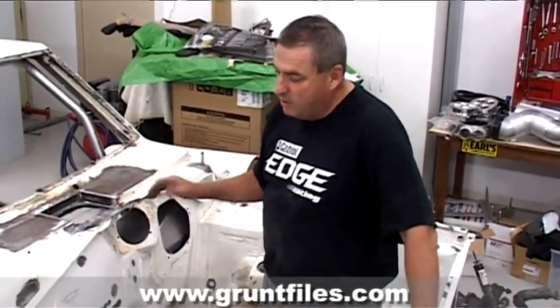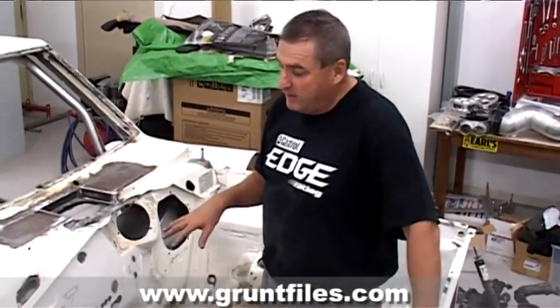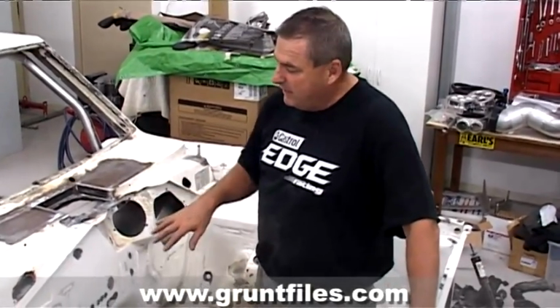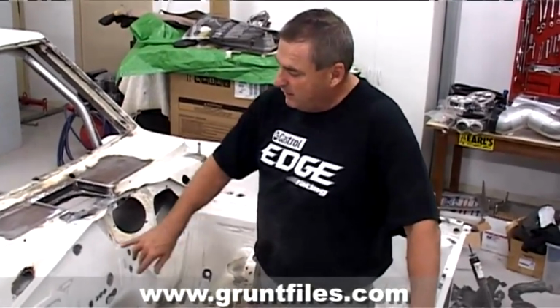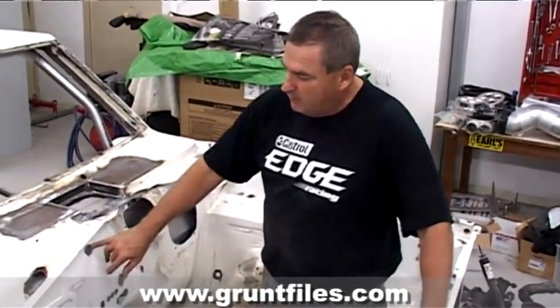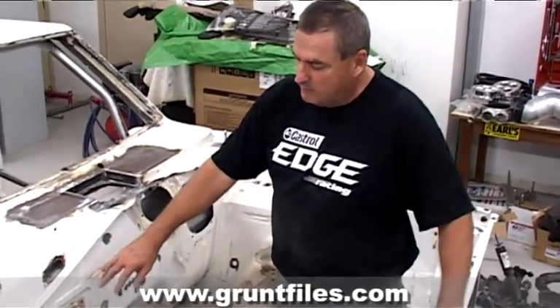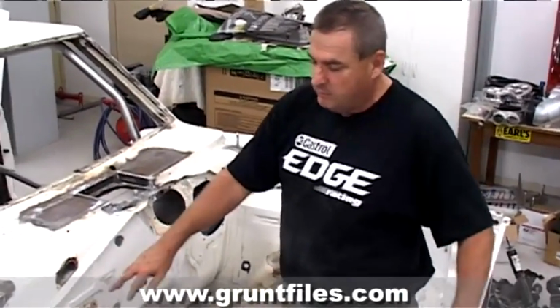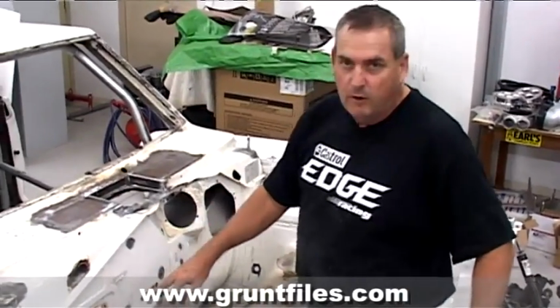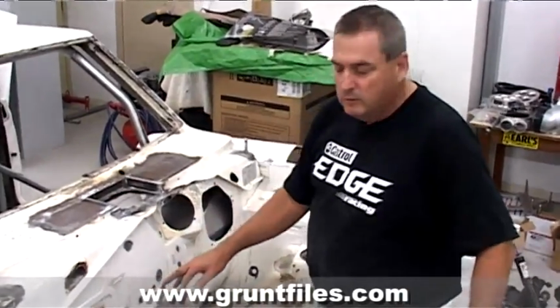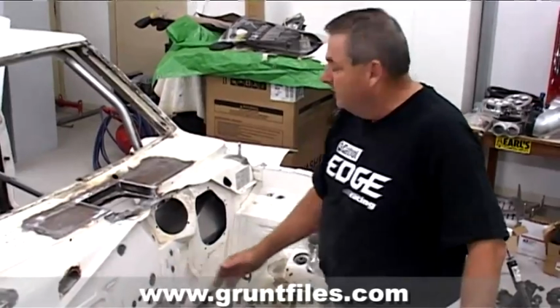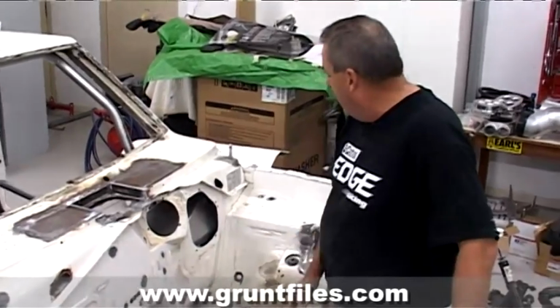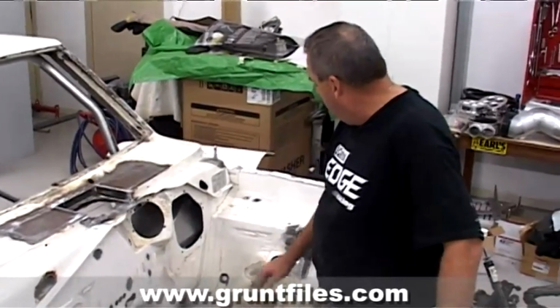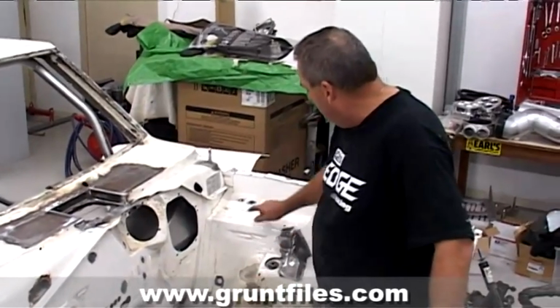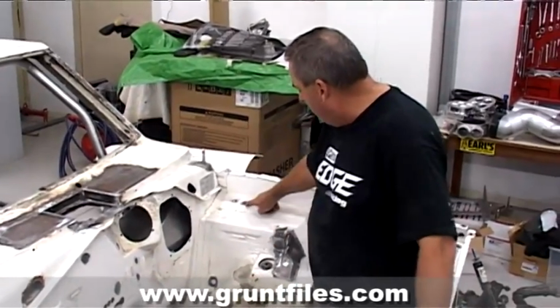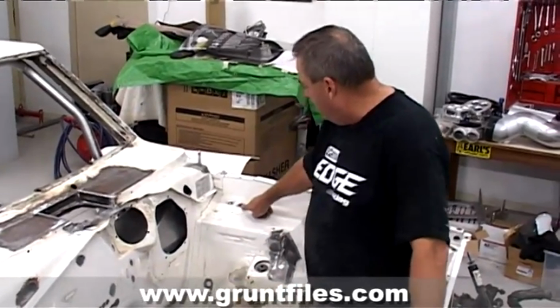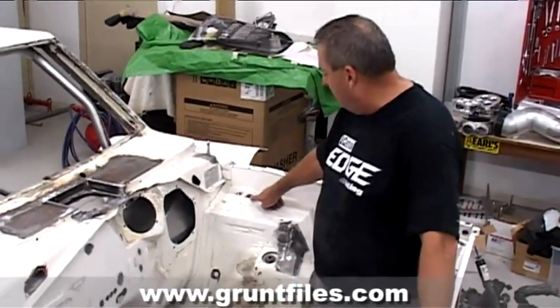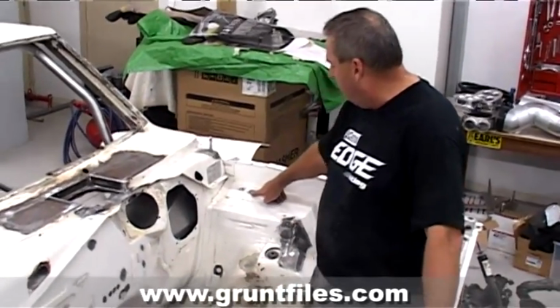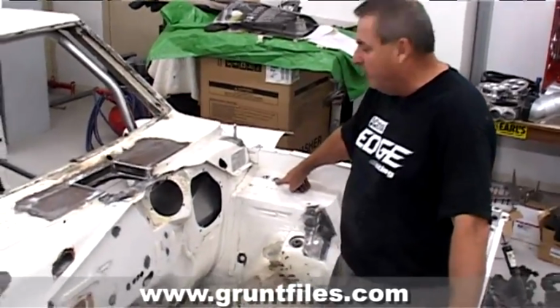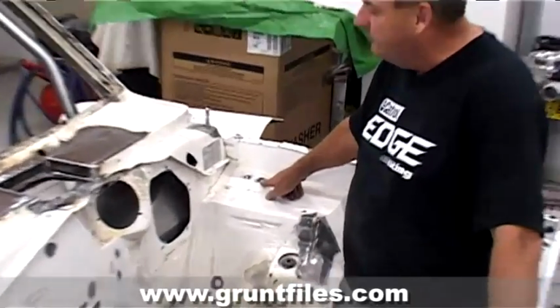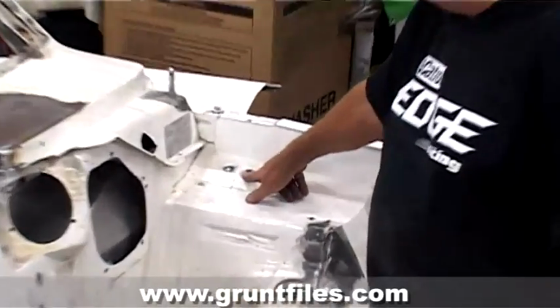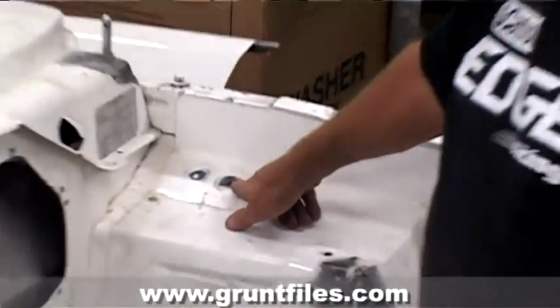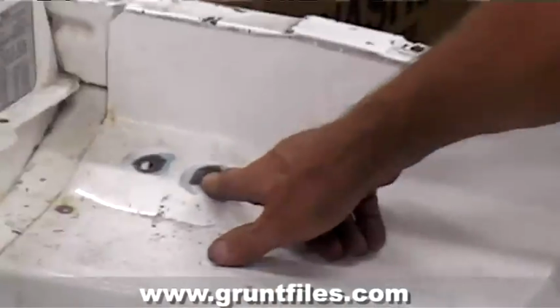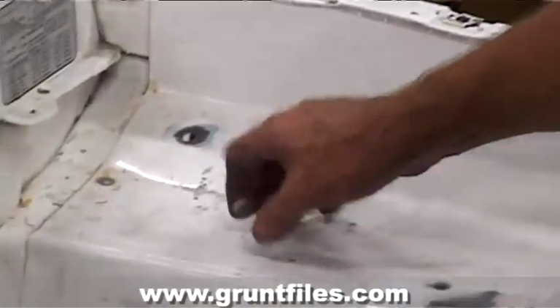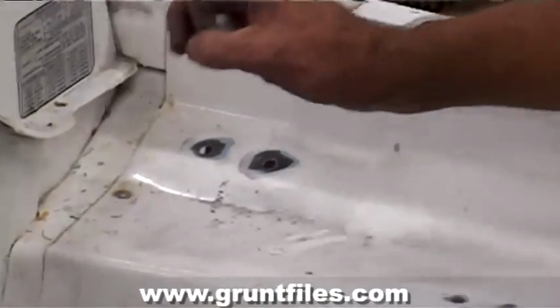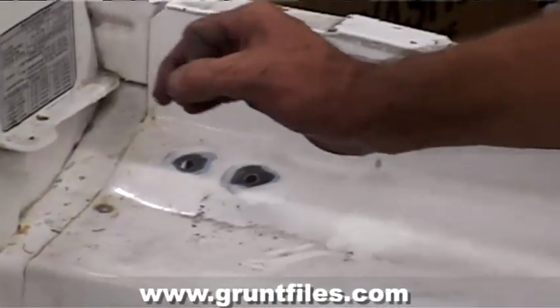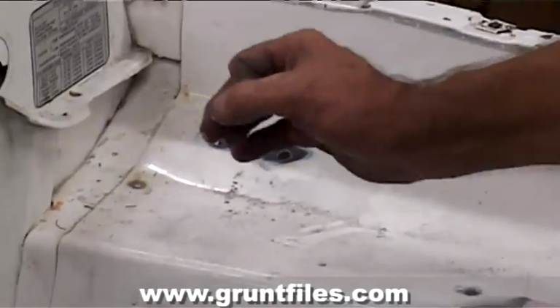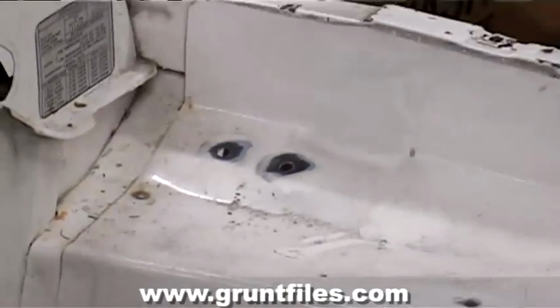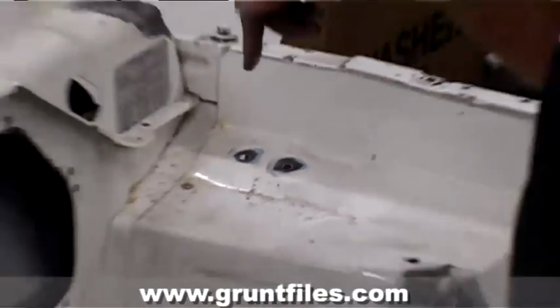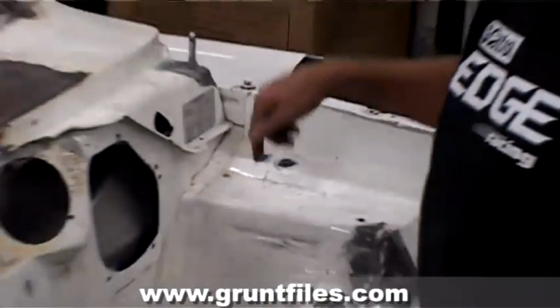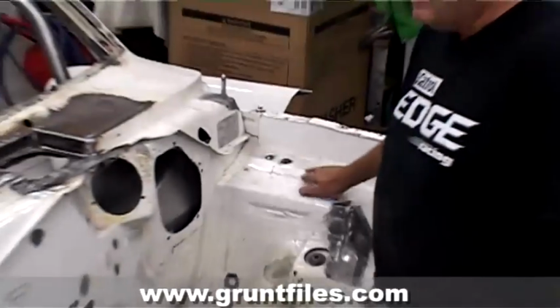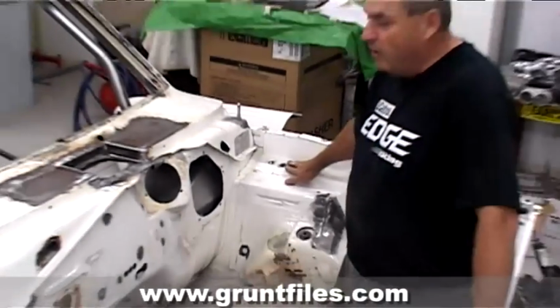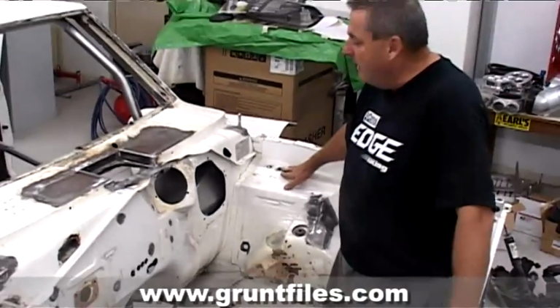My job now is to get in and get rid of all the lumps and bumps in the firewall. You can see here where there's been stuff previously bolted in. I'll clean those up, use a copper block on the back, and MIG those up and grind them down.